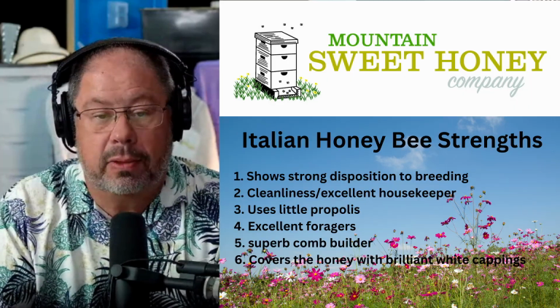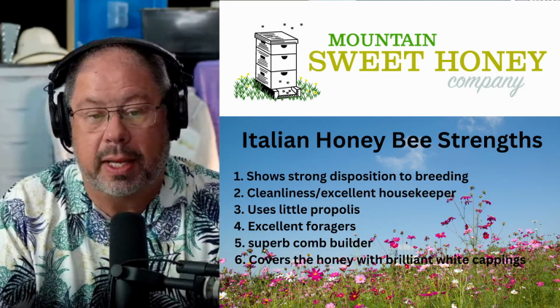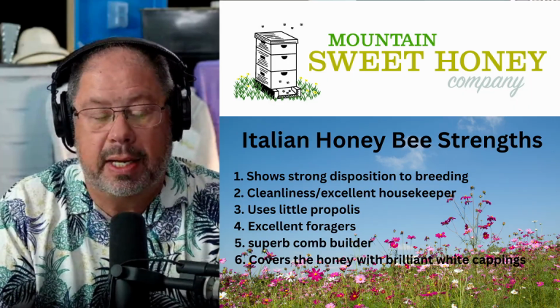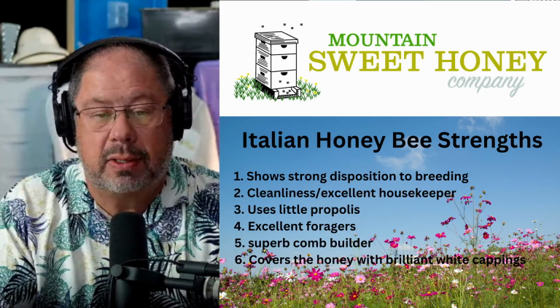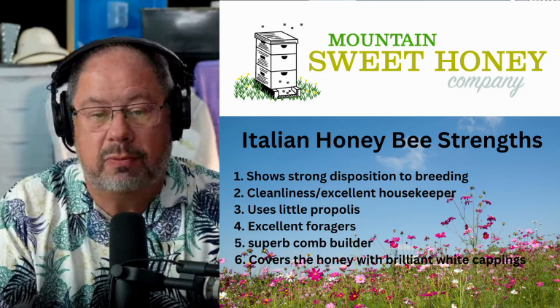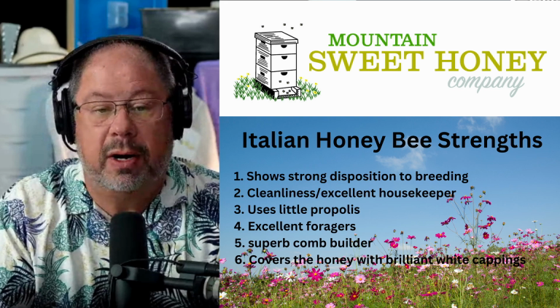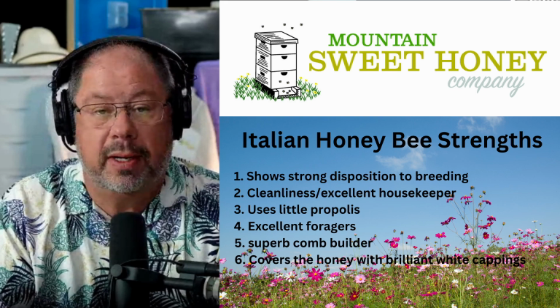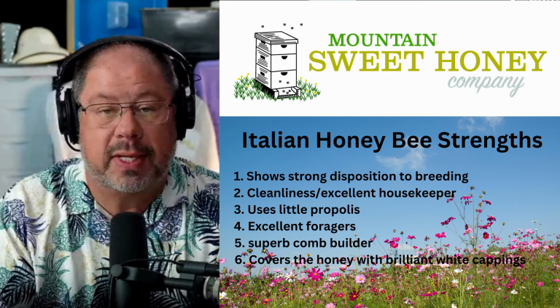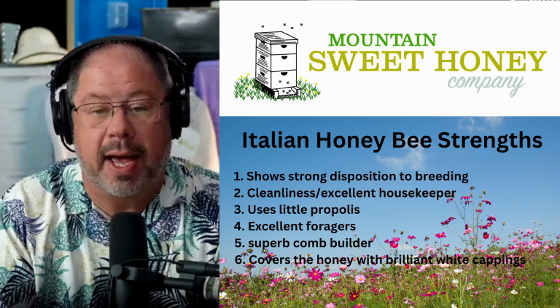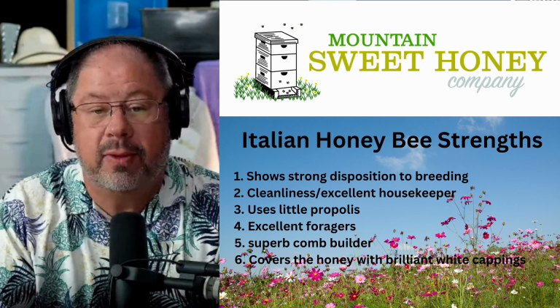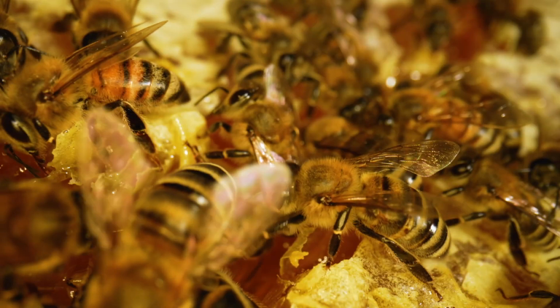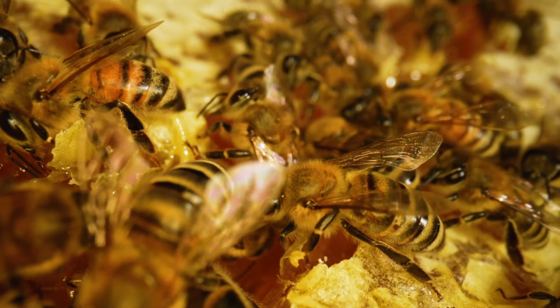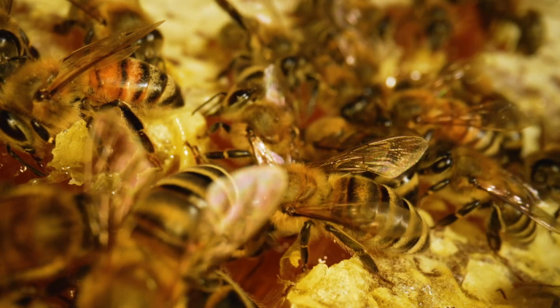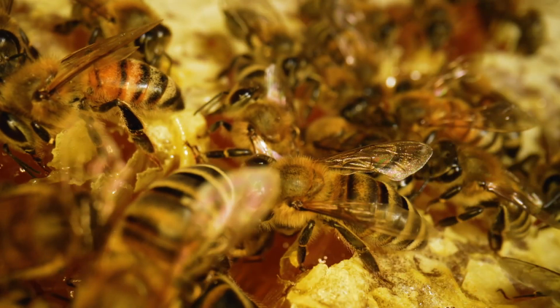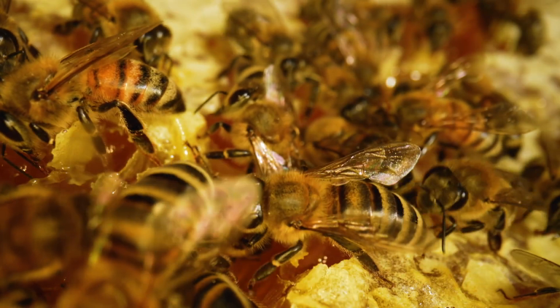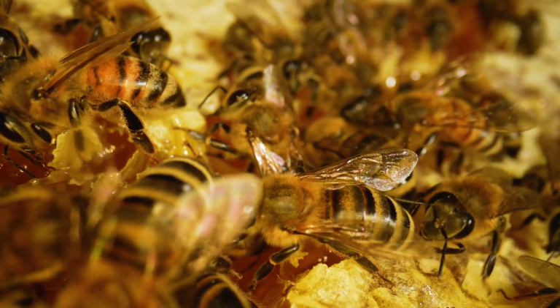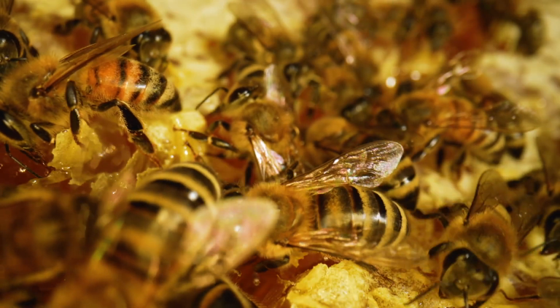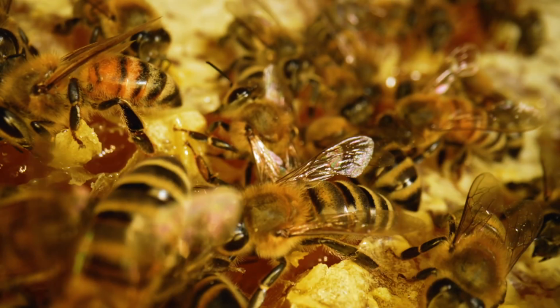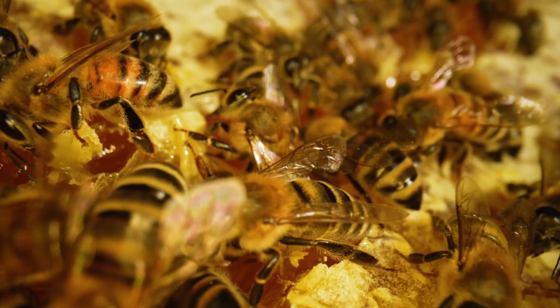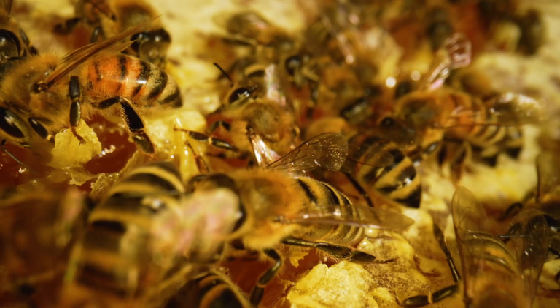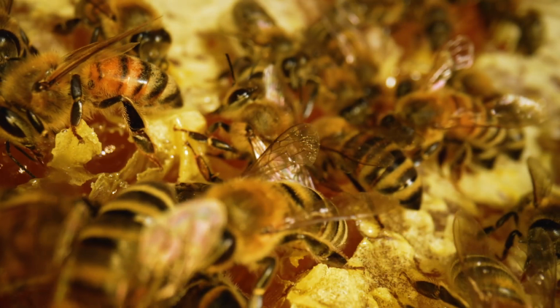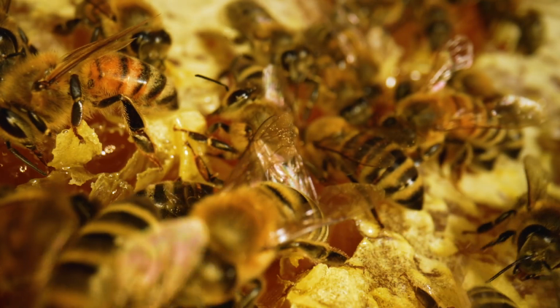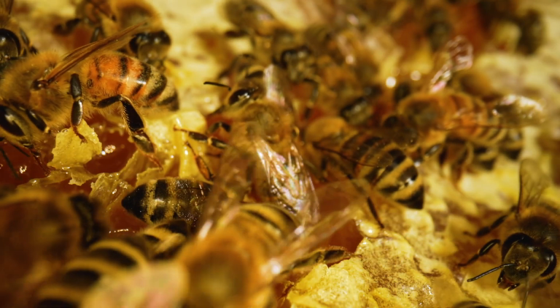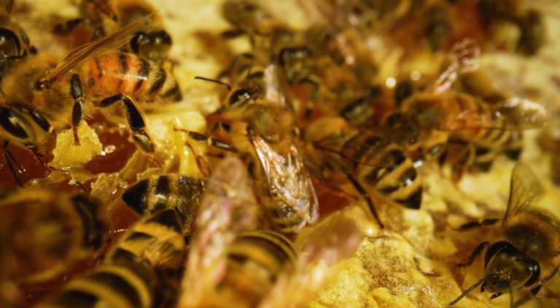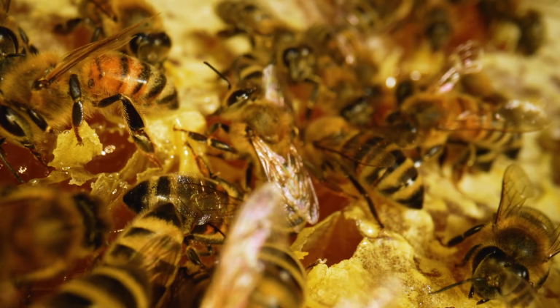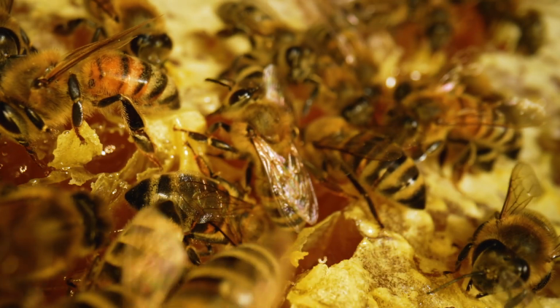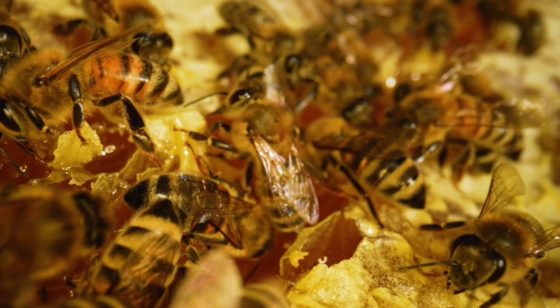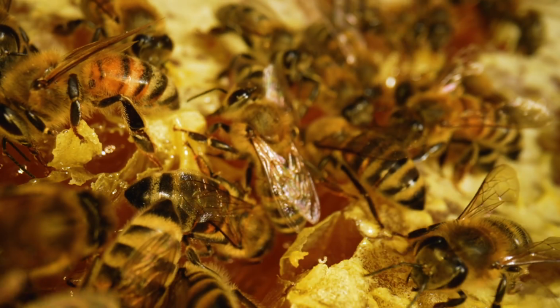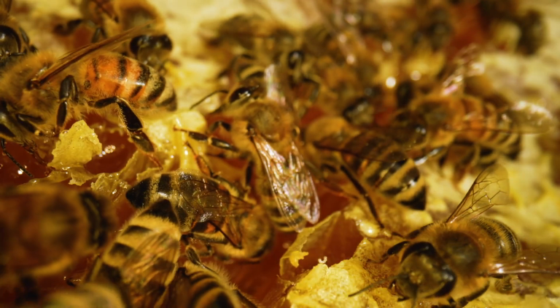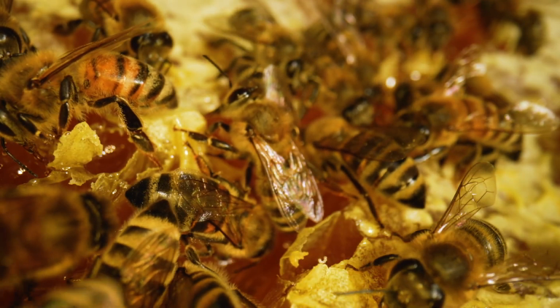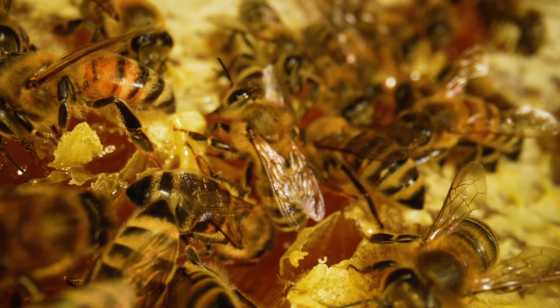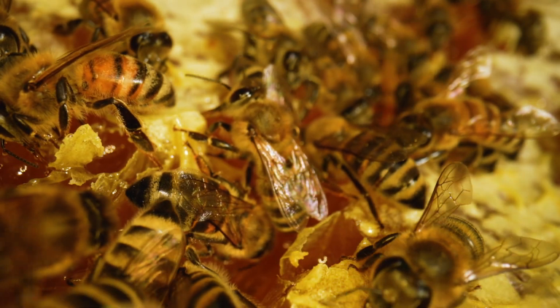Their cleanliness is very, very good inside the hive. They're excellent housekeepers. They use little propolis, and you'll find that that's a big difference from other honeybees that are out there.